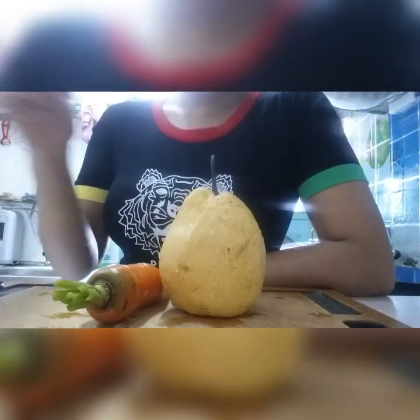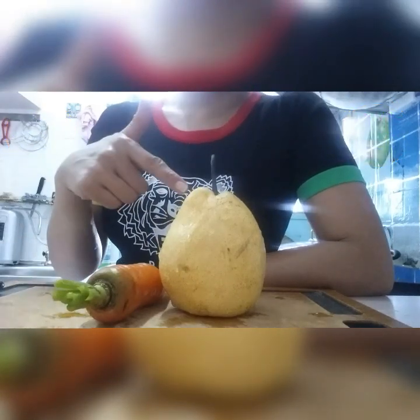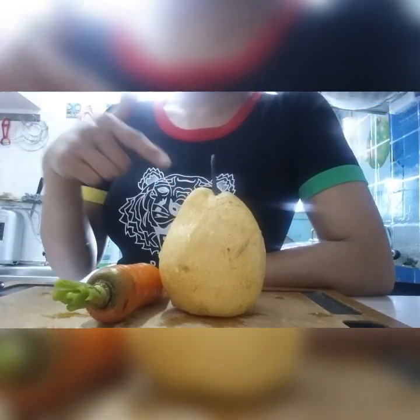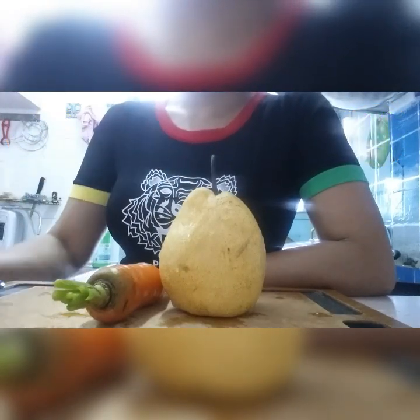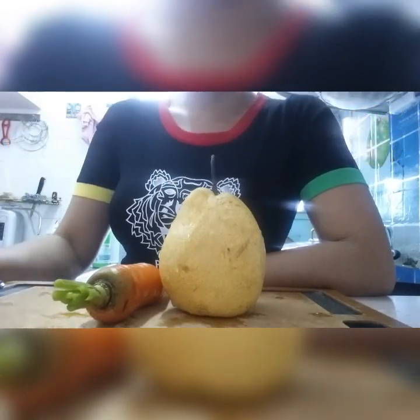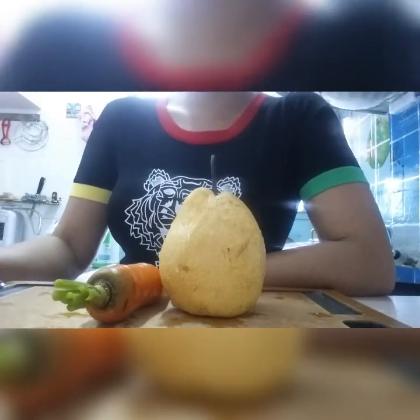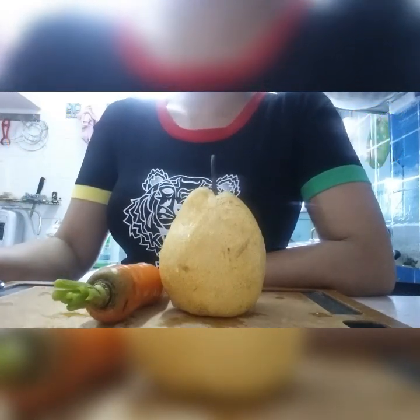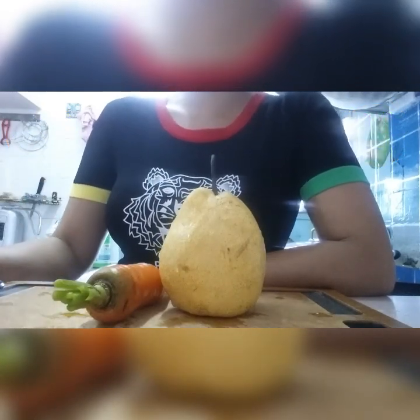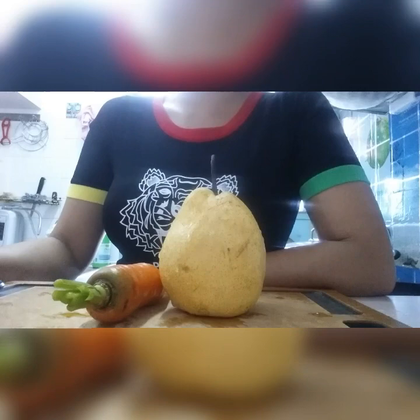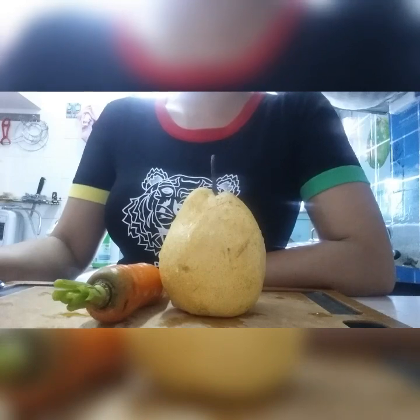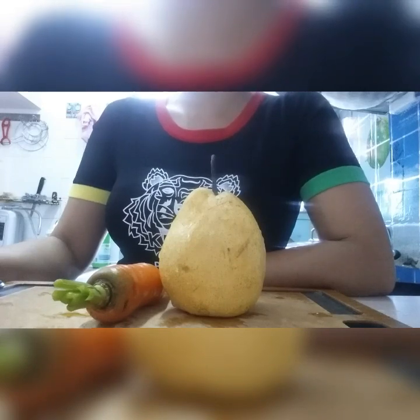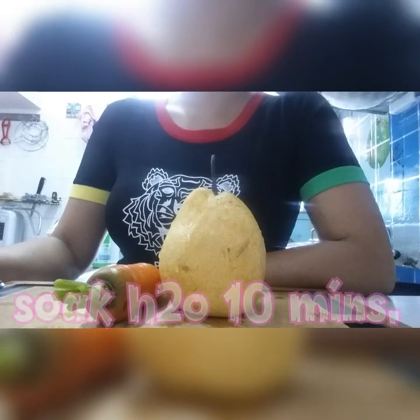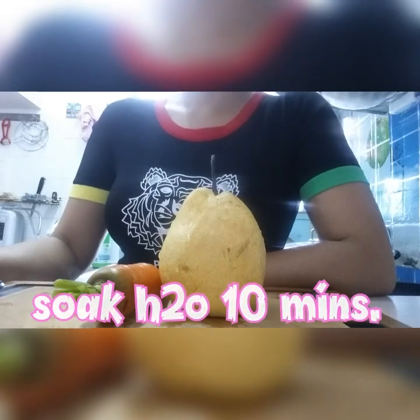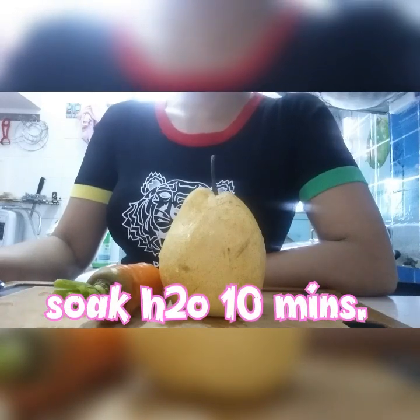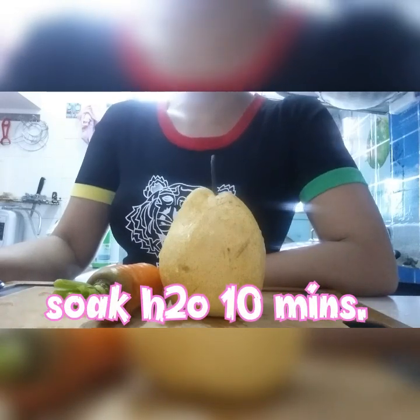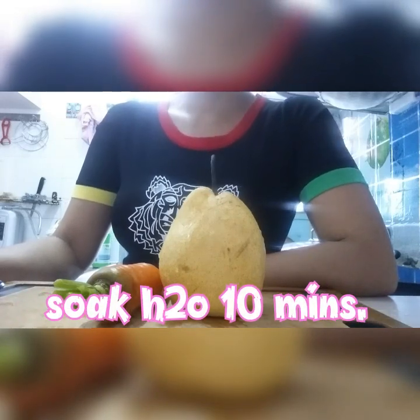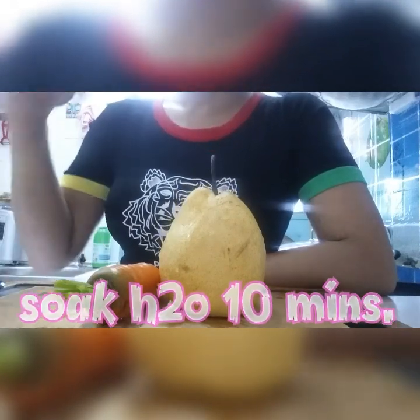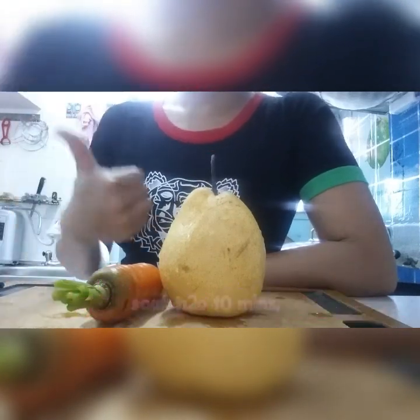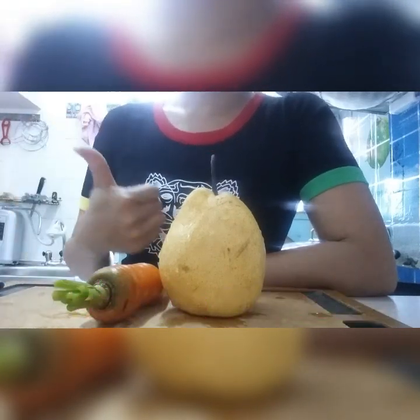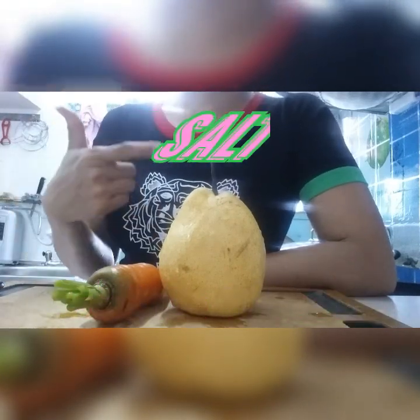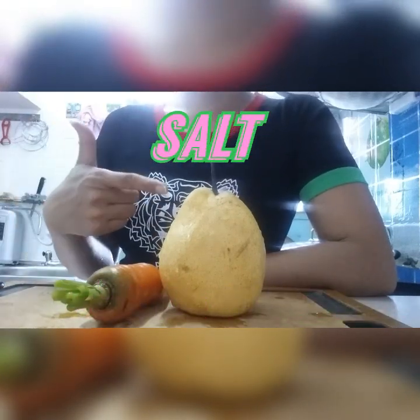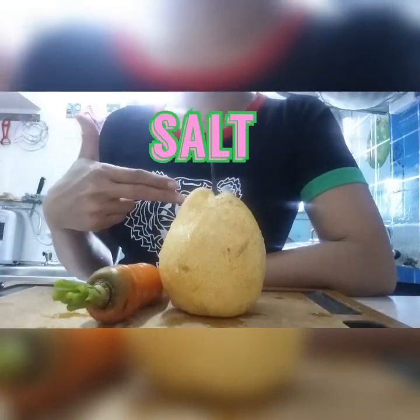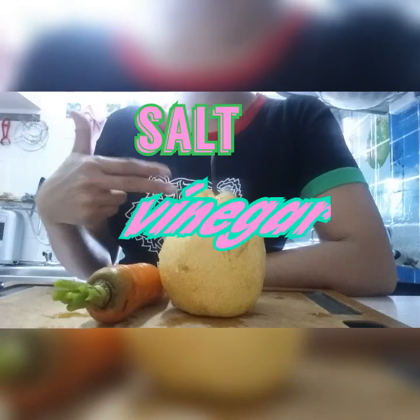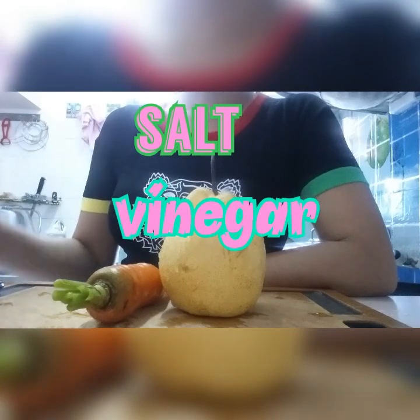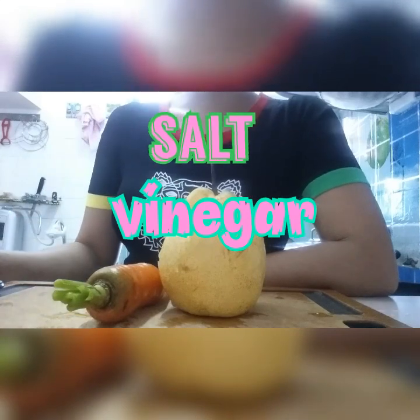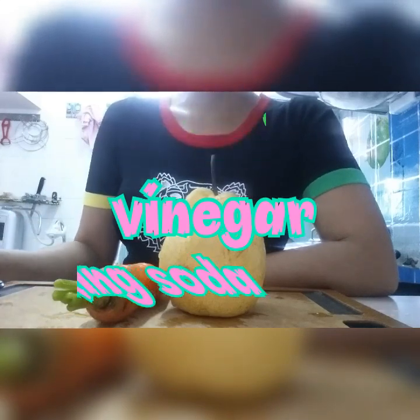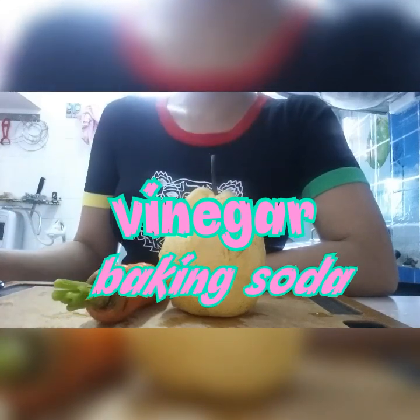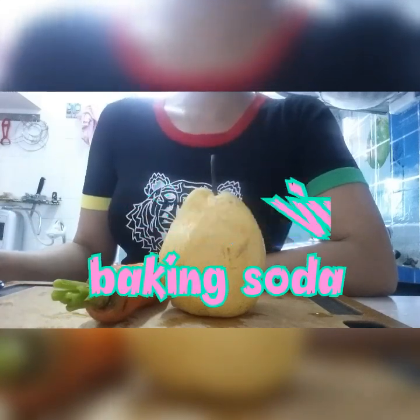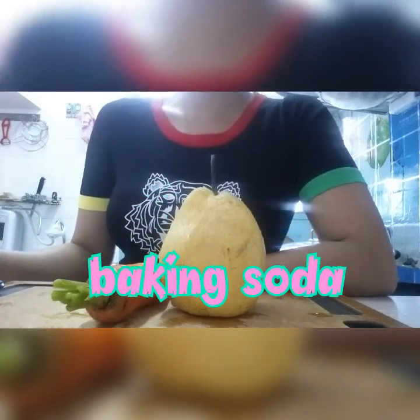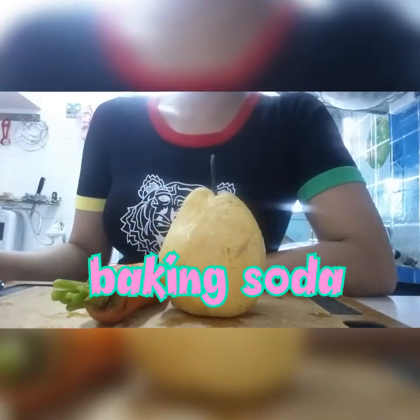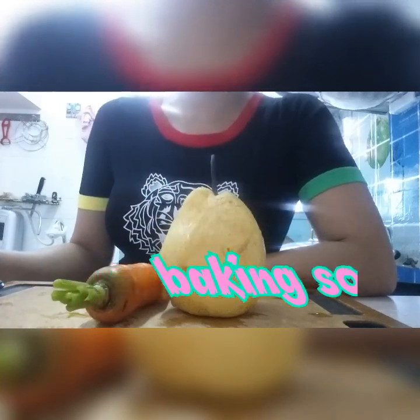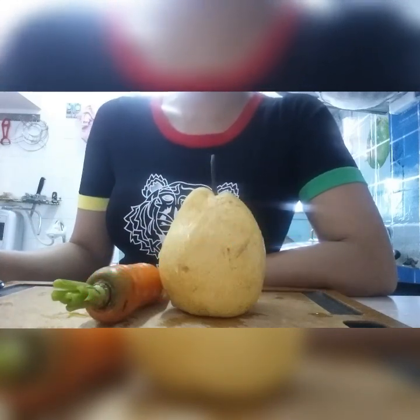I have fruit and veggies here. Just rest a piece in the water for just 10 minutes with salt, vinegar, and baking soda to remove the pesticide spray.